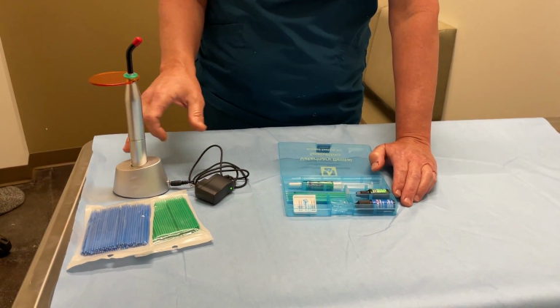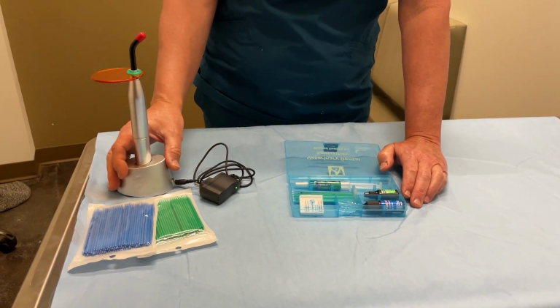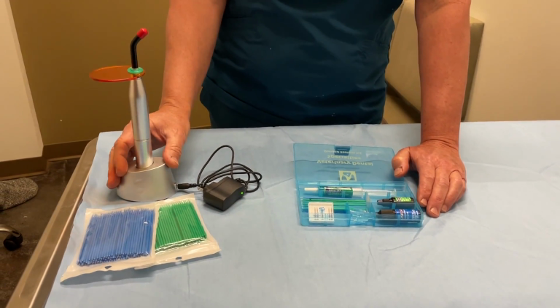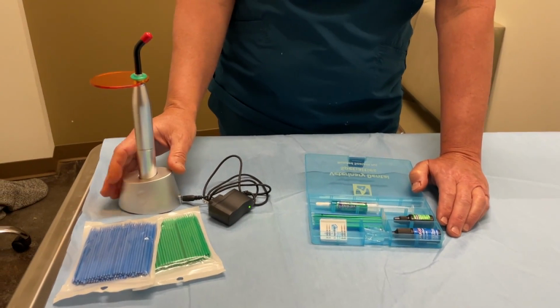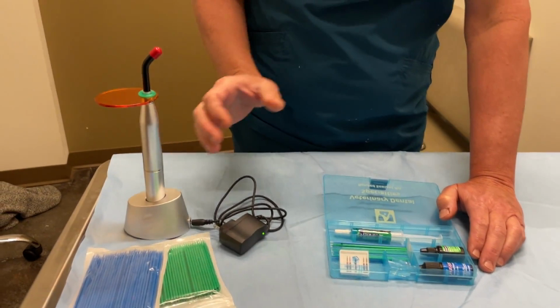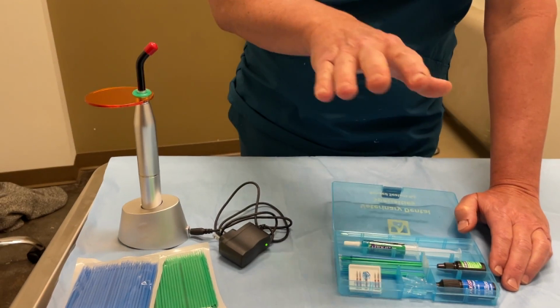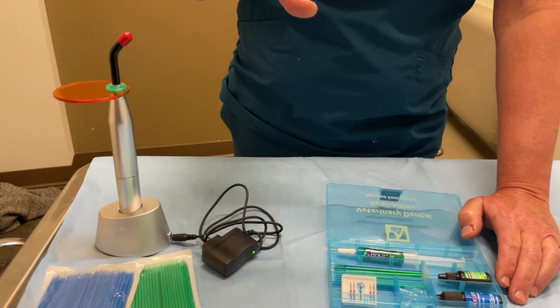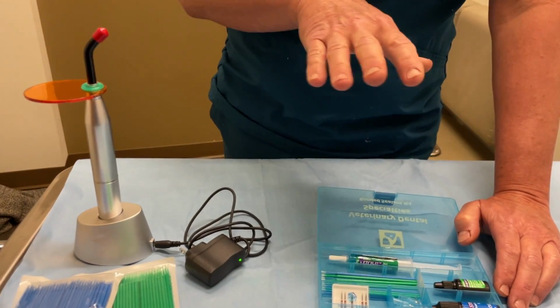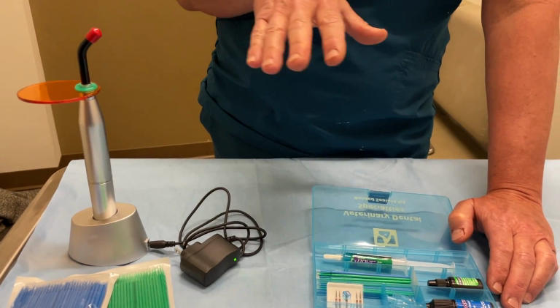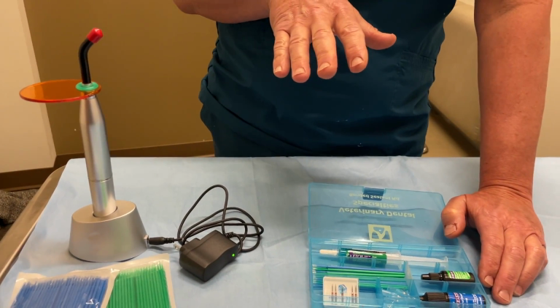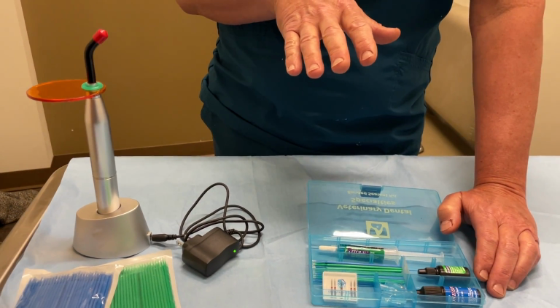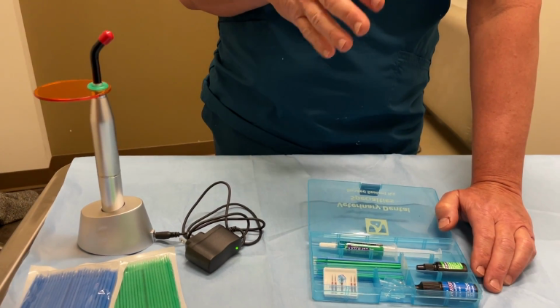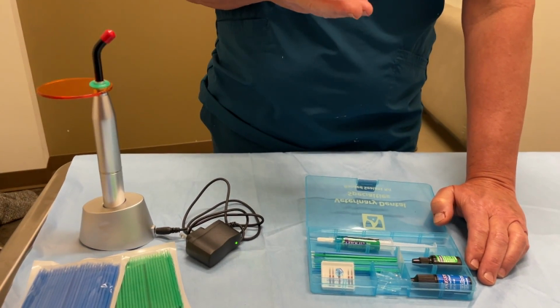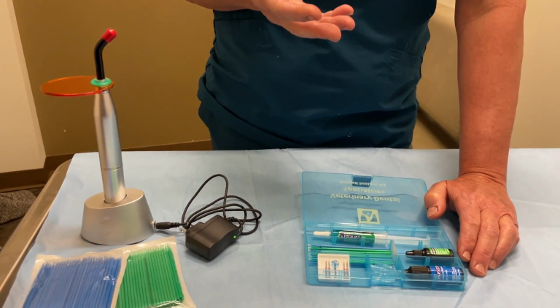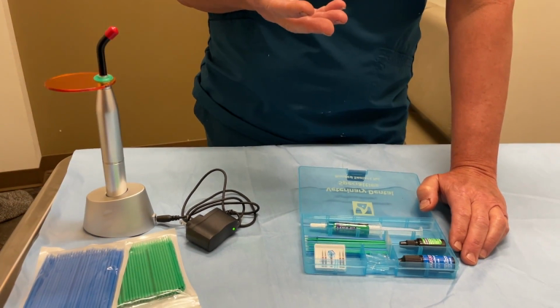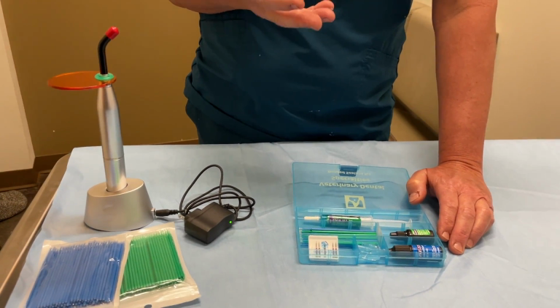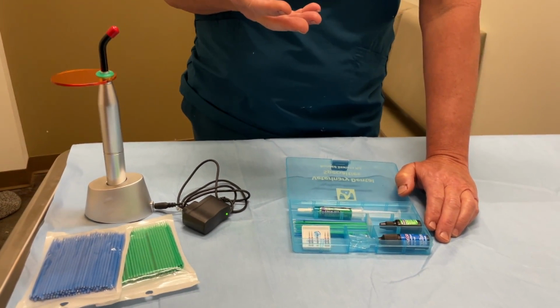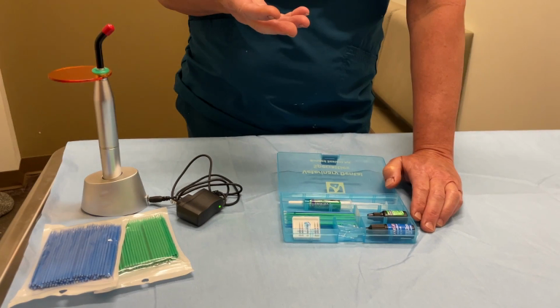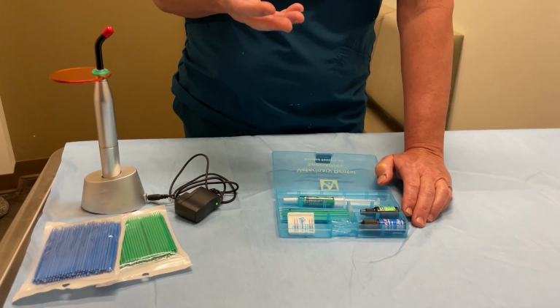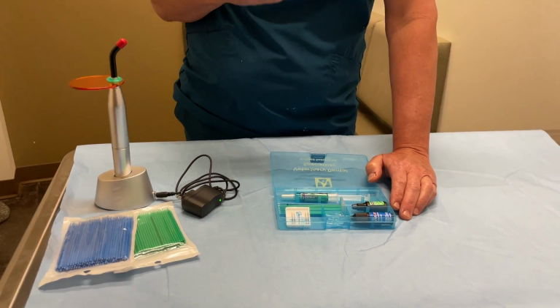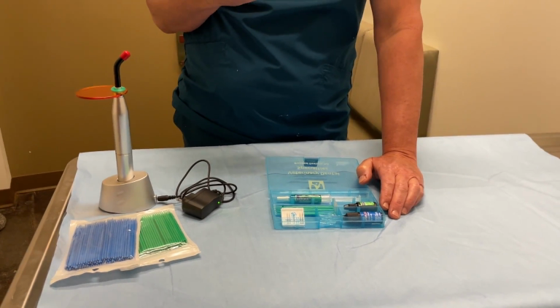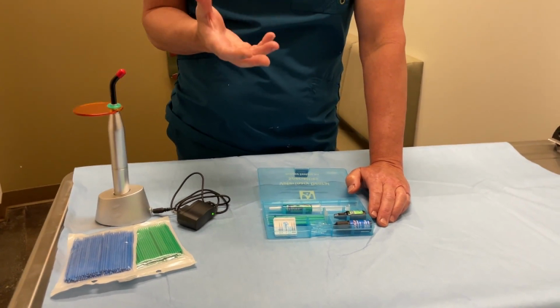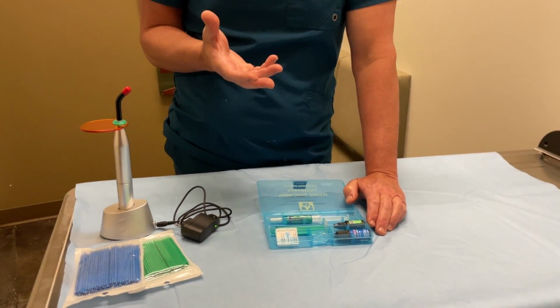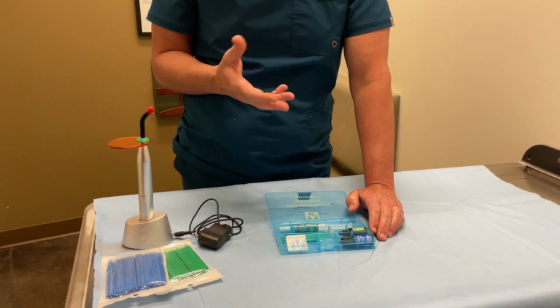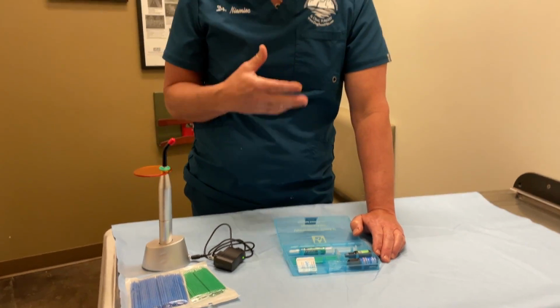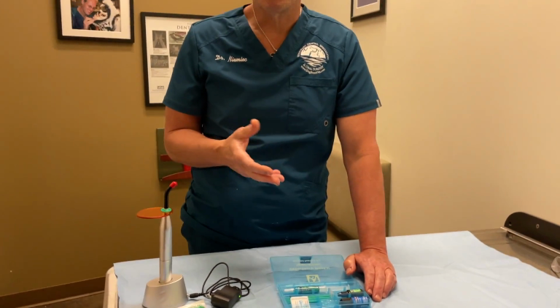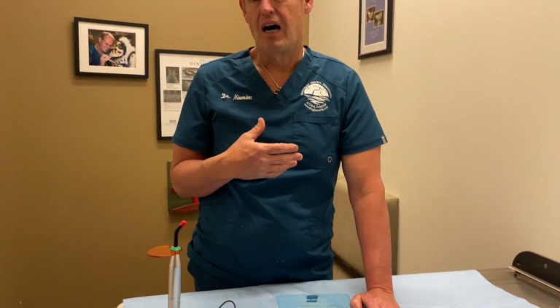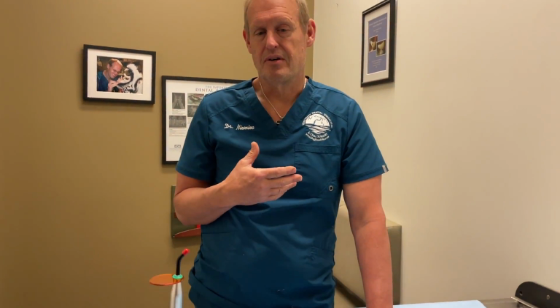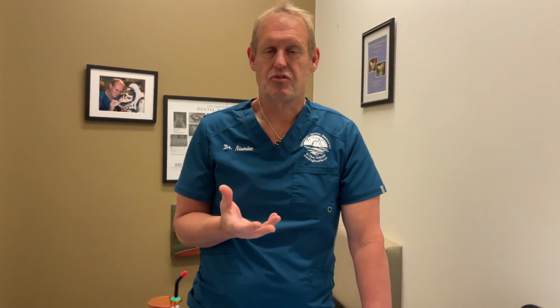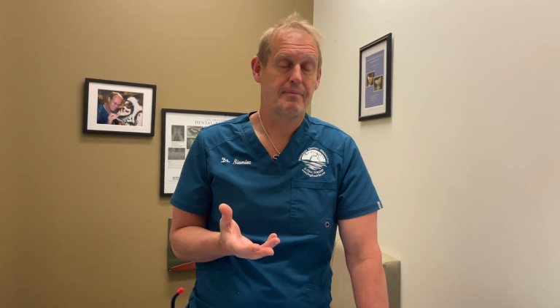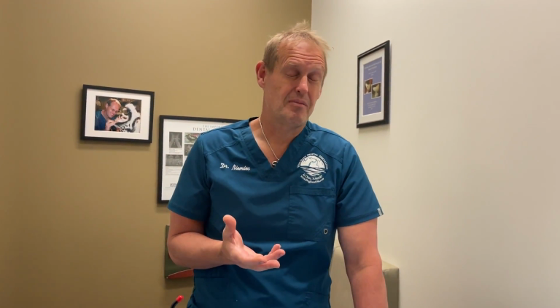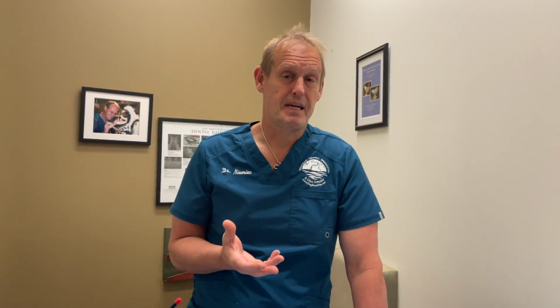And then obviously the light curing gun that goes along with it. All of this comes in the bonded sealant kit. Like I said, it should treat somewhere between 35 and 40 teeth. And it works really, really well — it's super quick. So I strongly recommend it on almost every patient.